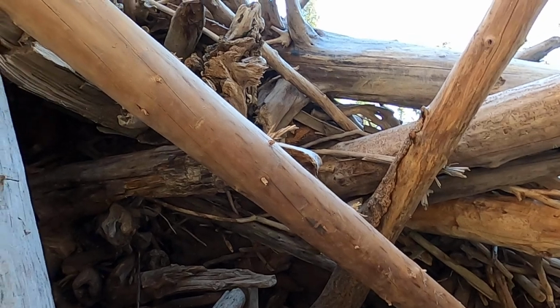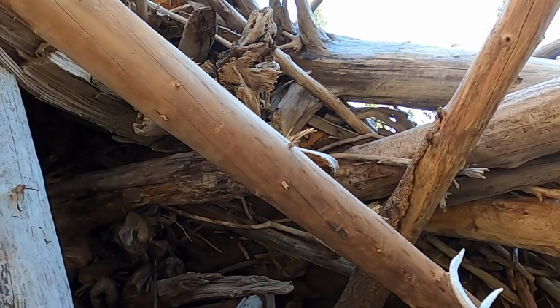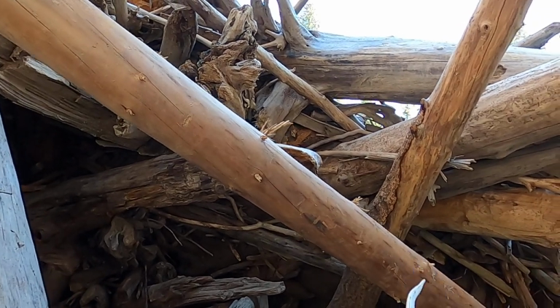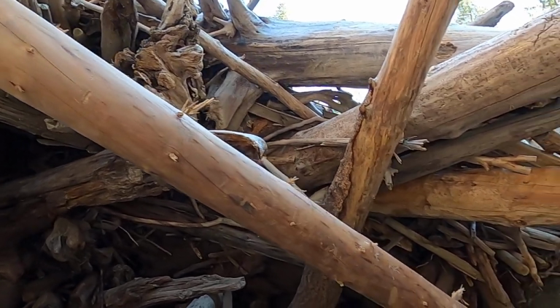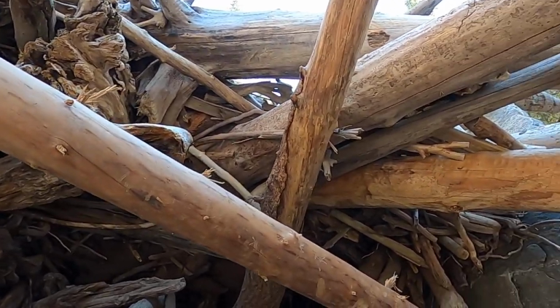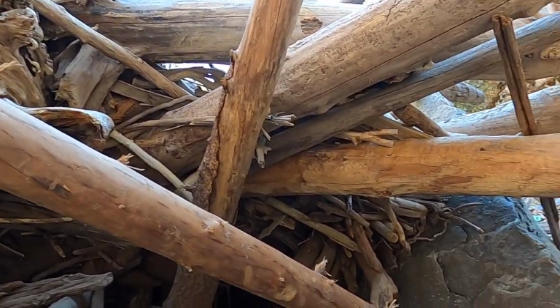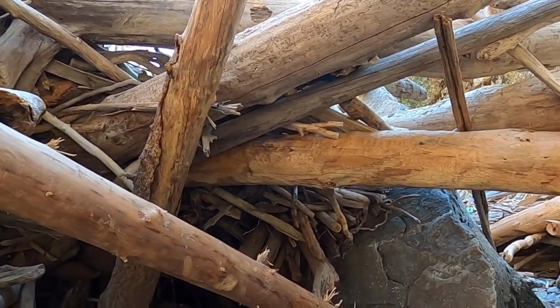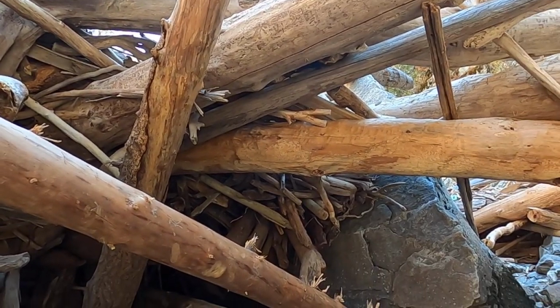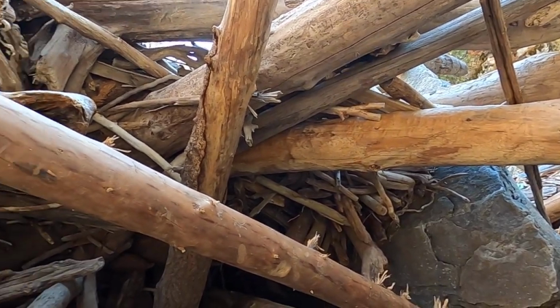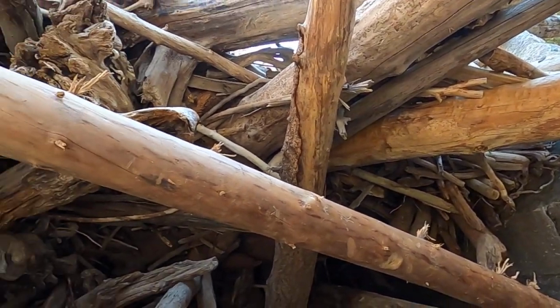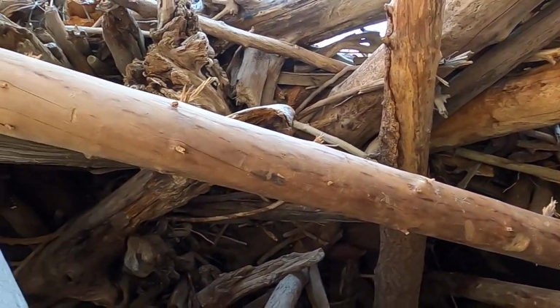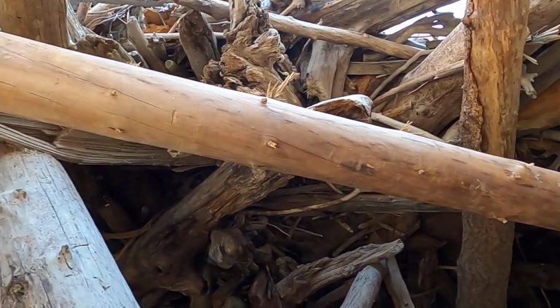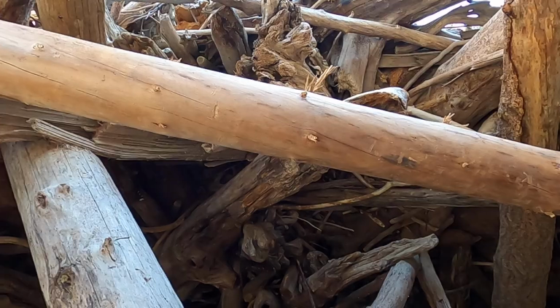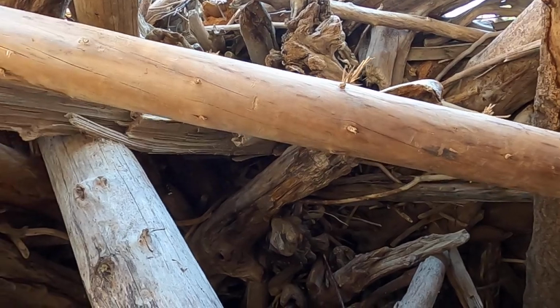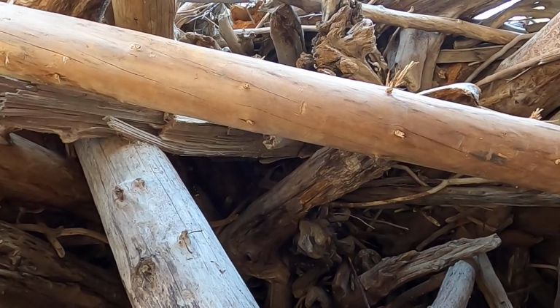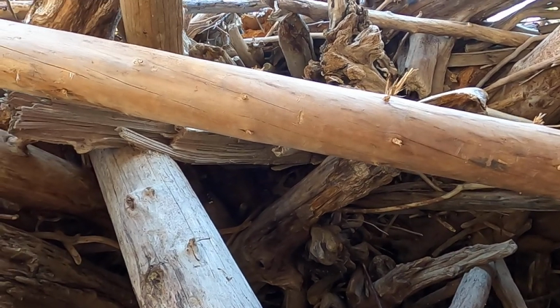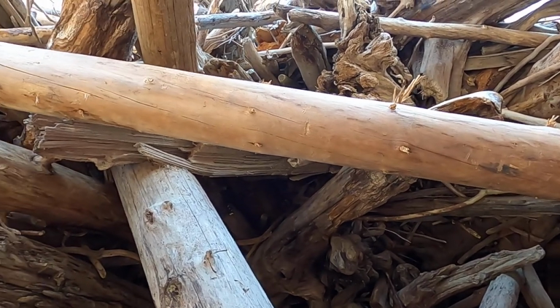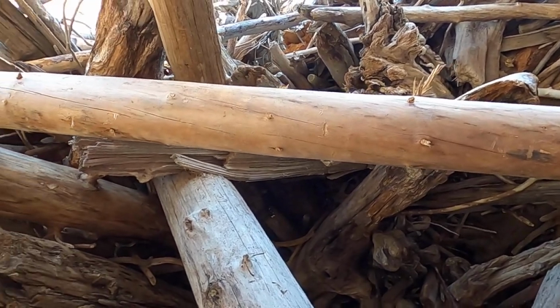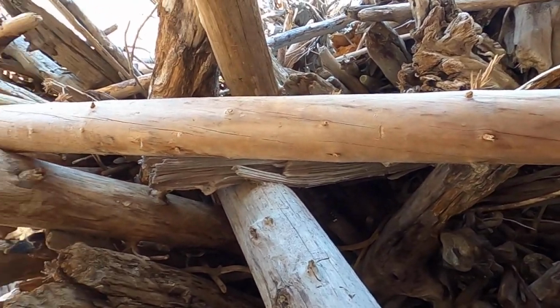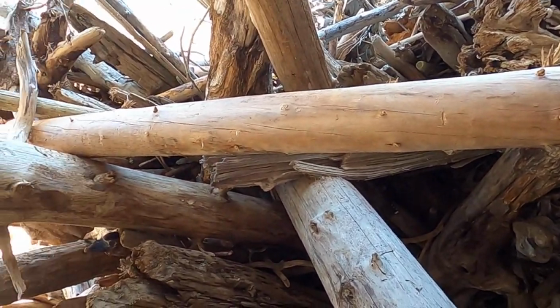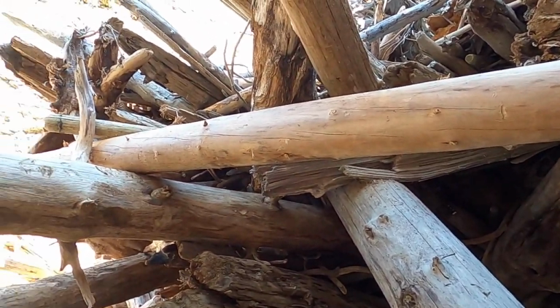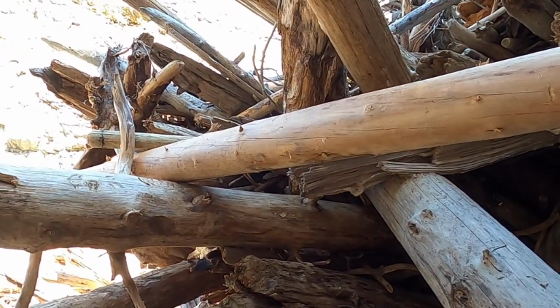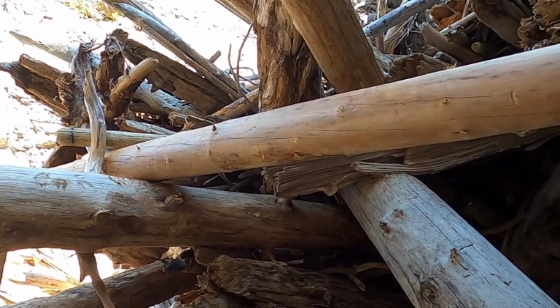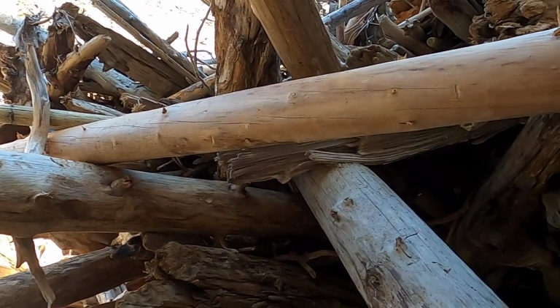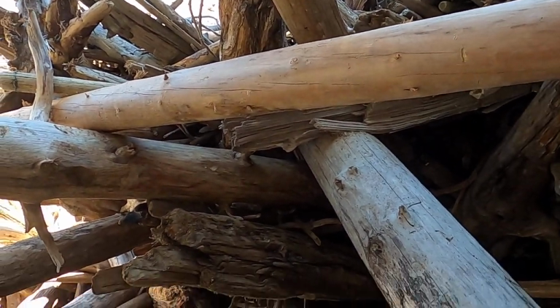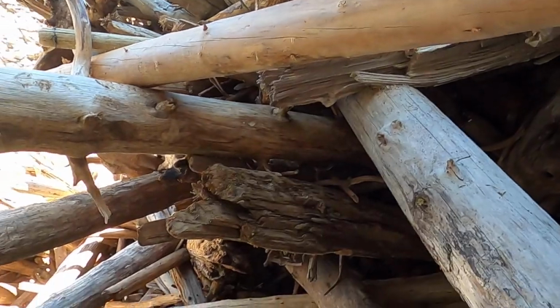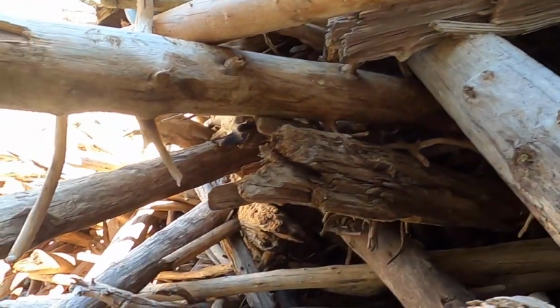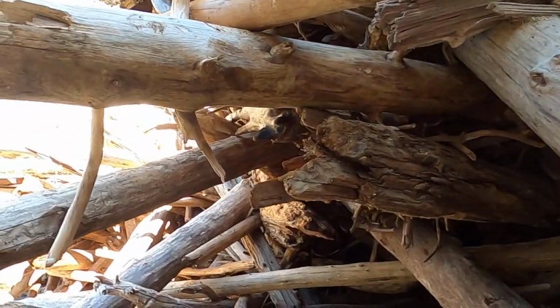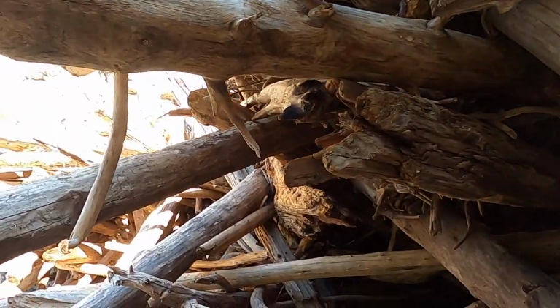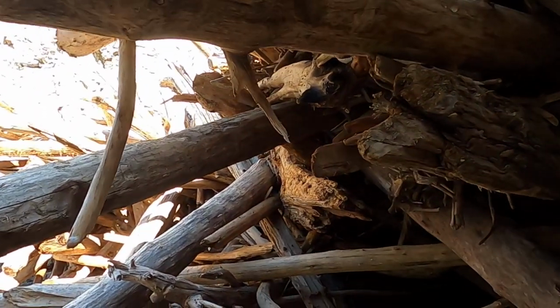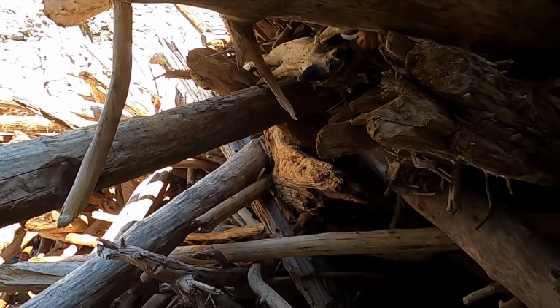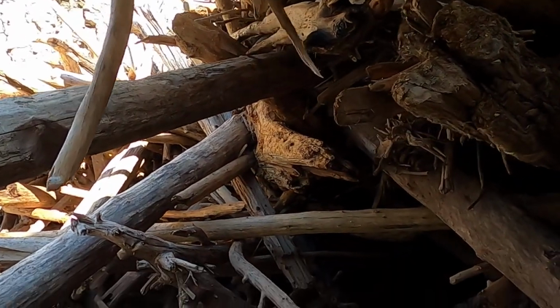Look how the logs are all wound together — this is all covered completely in water at high water, just churning around. You can see it just churning these logs around, tying them together.